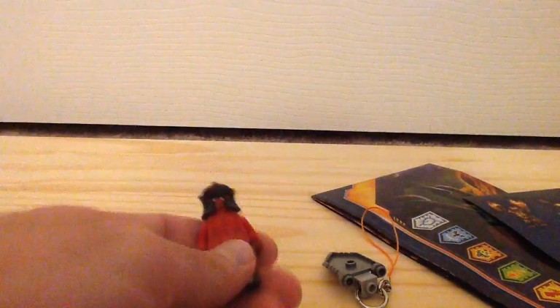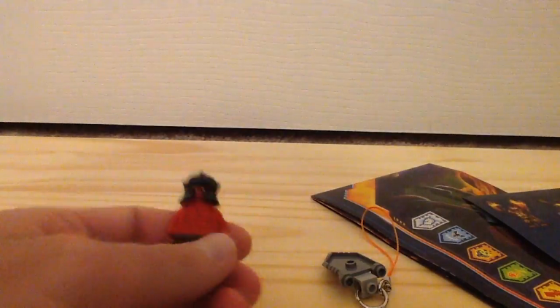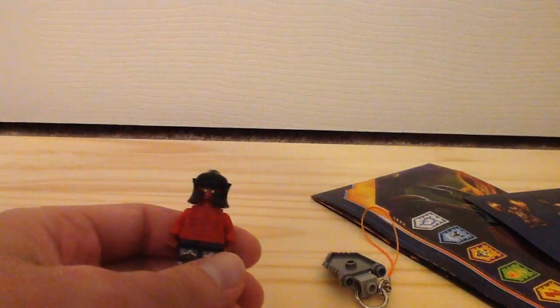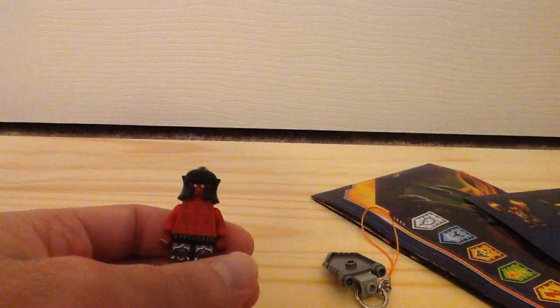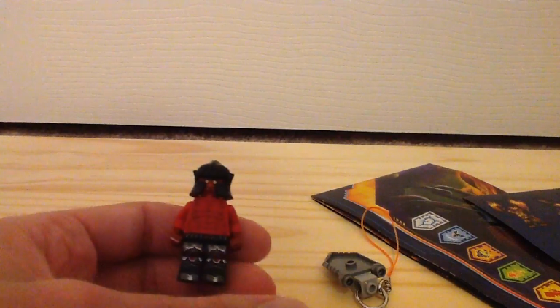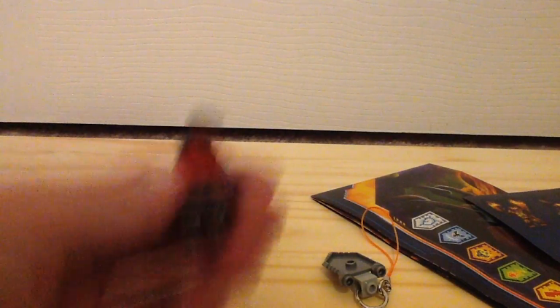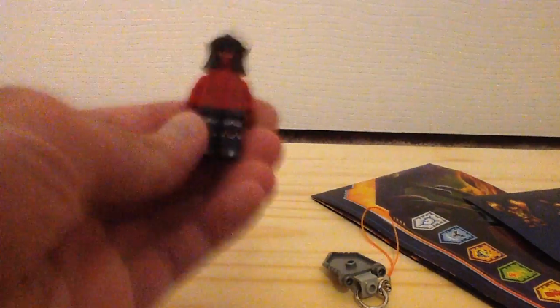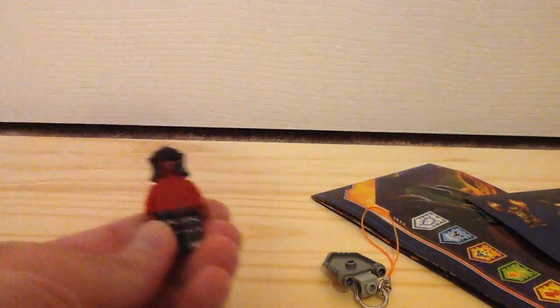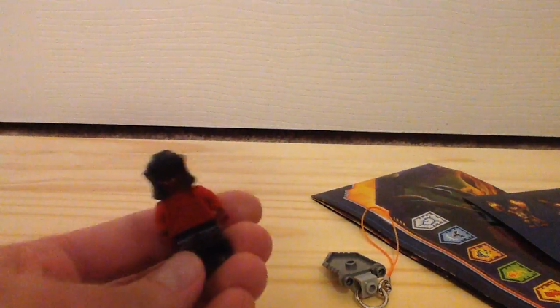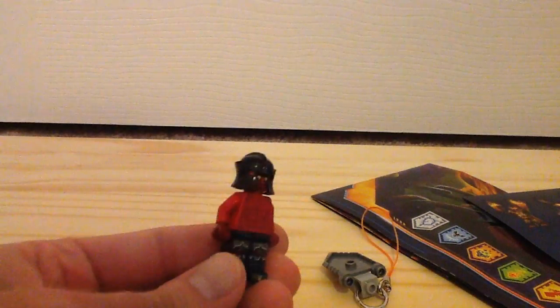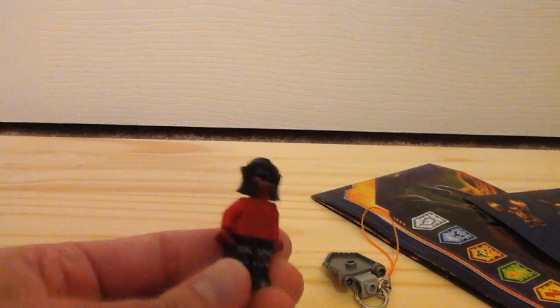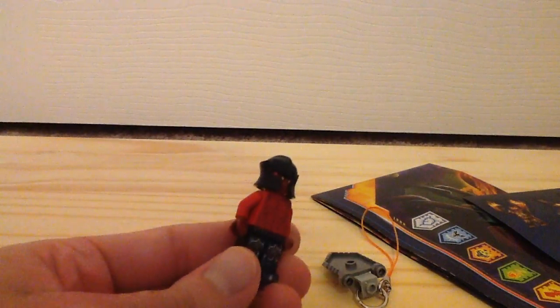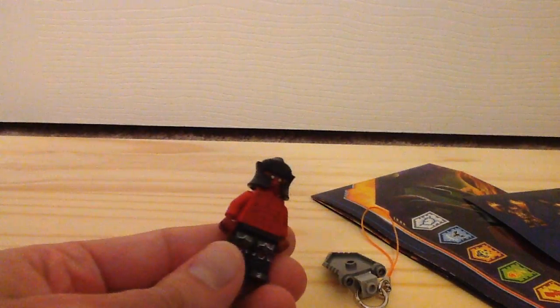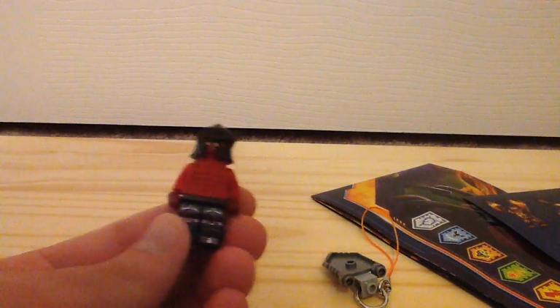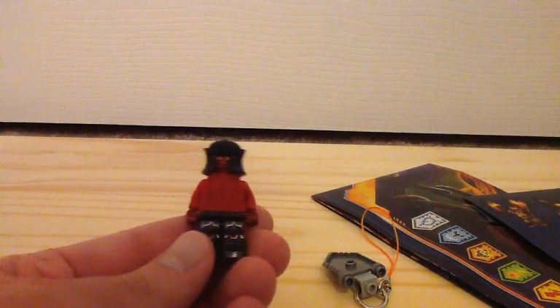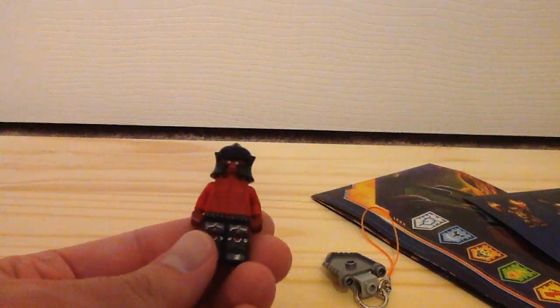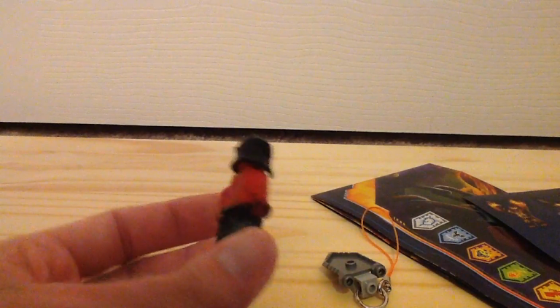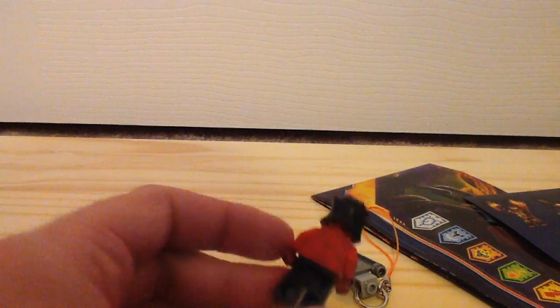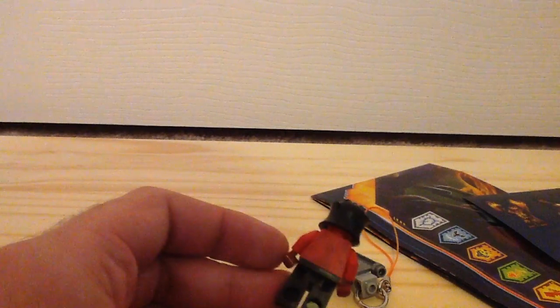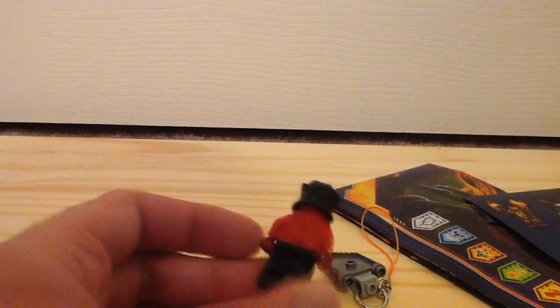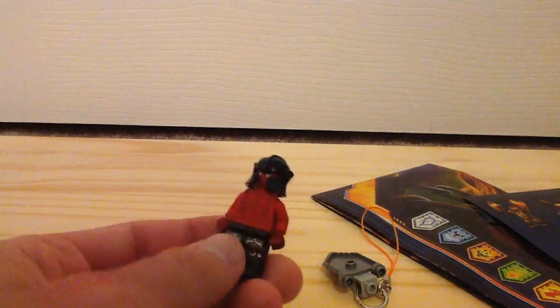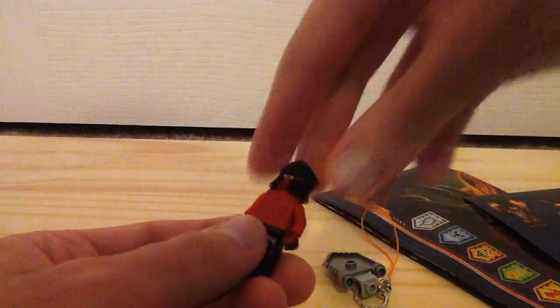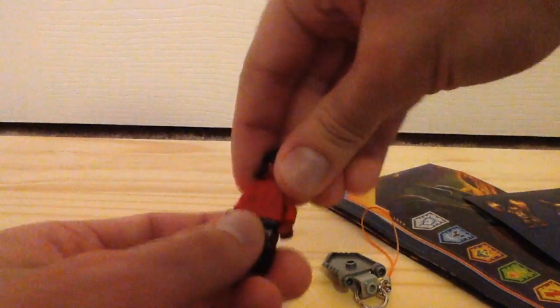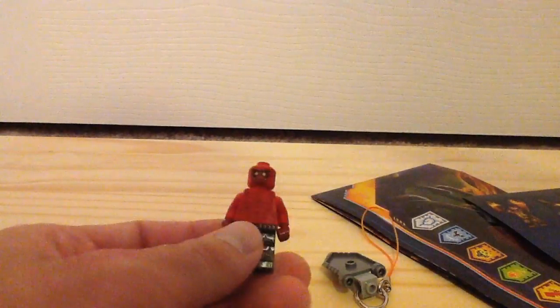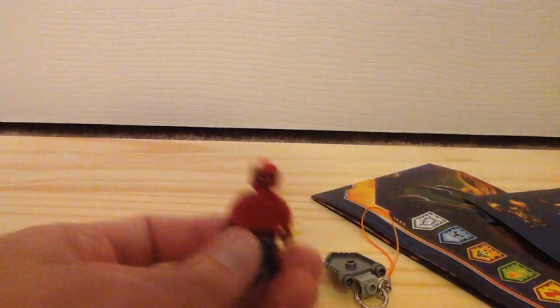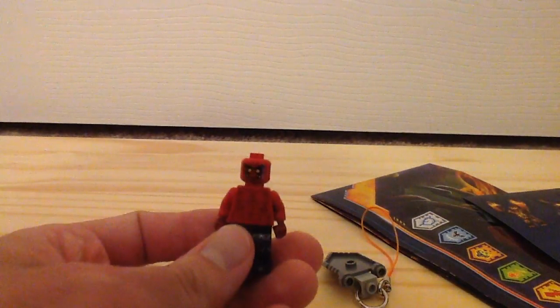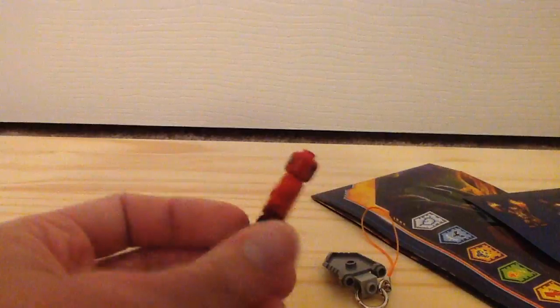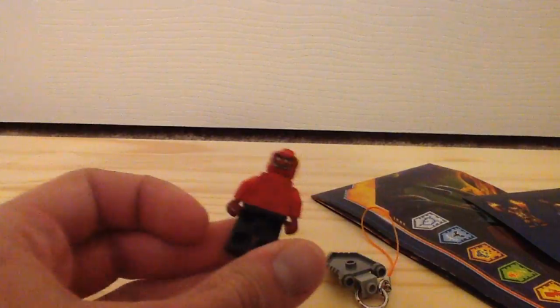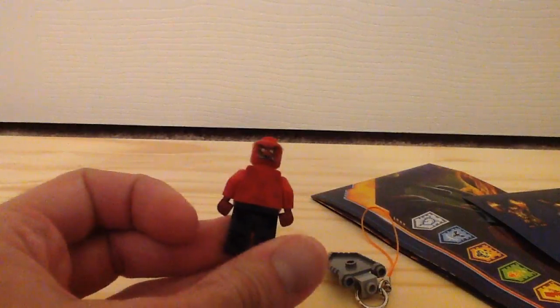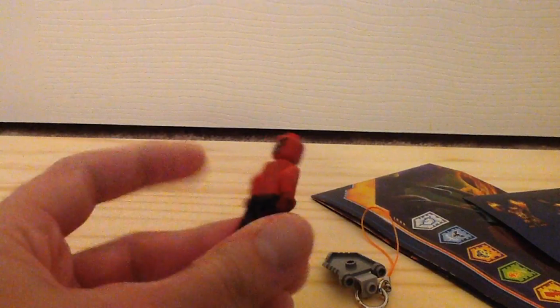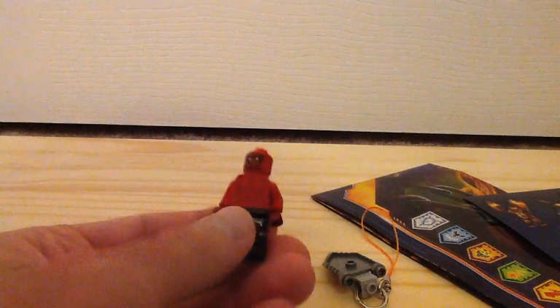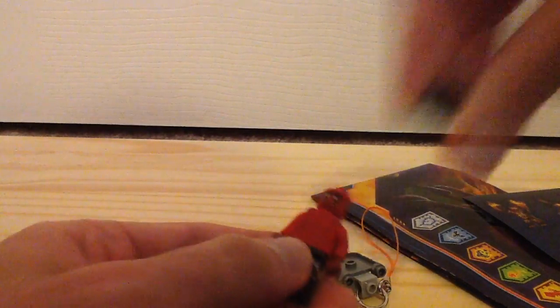Here's our minifigure, which is this Lava Monster — a cross between the Crush Smasher and the Ash Attacker. We can see the front and the back, and there are the faces it has.